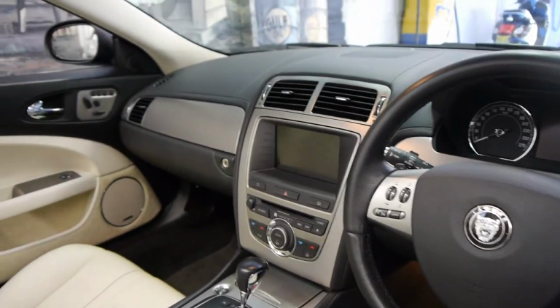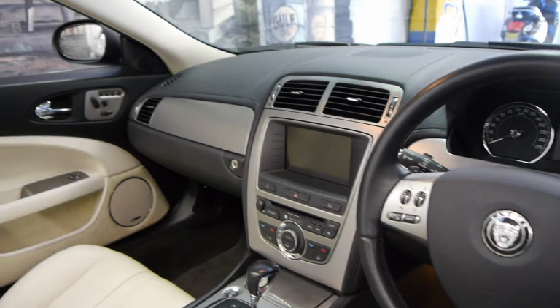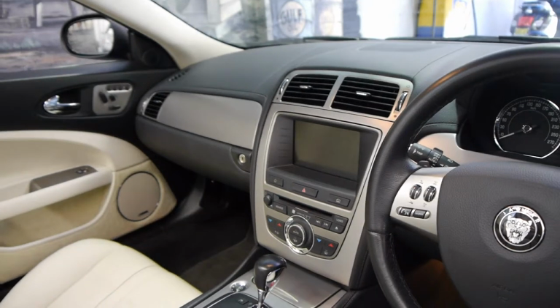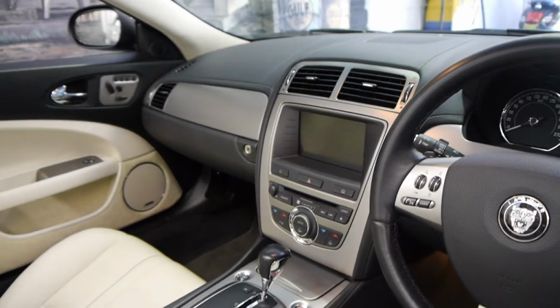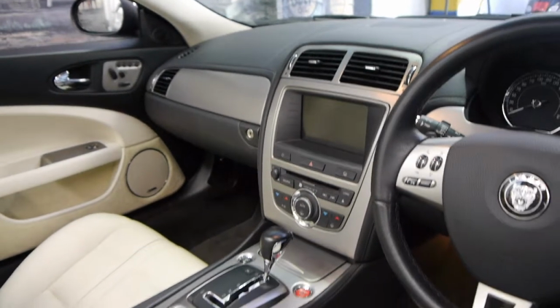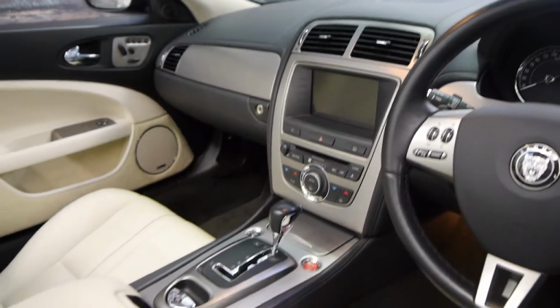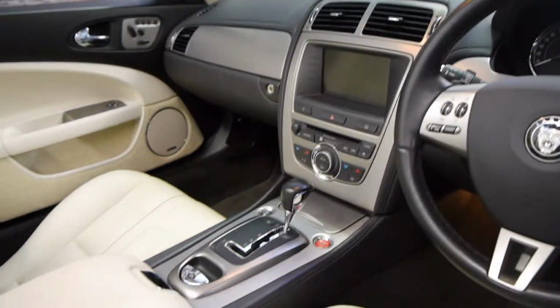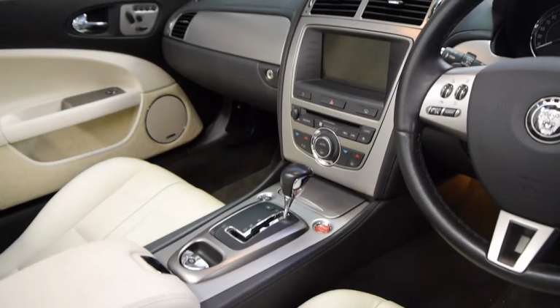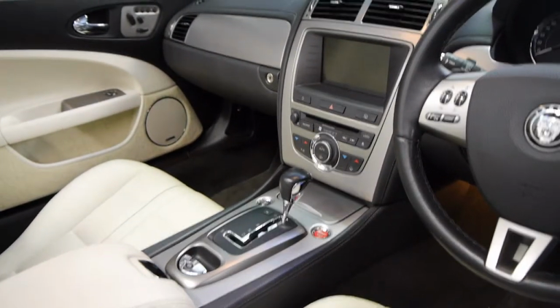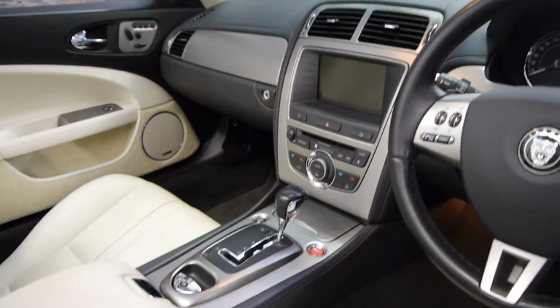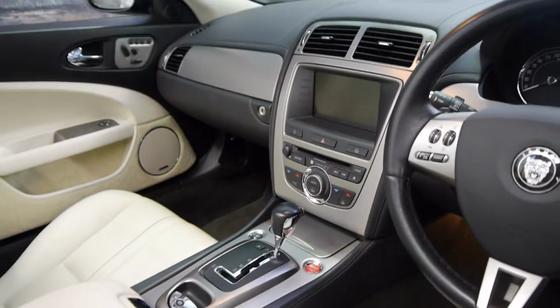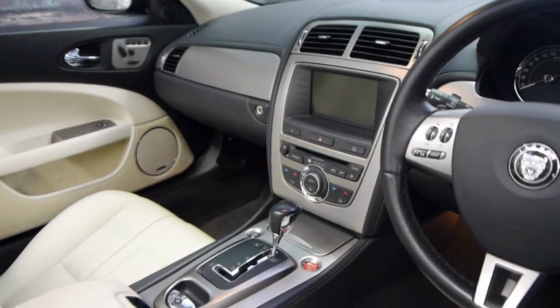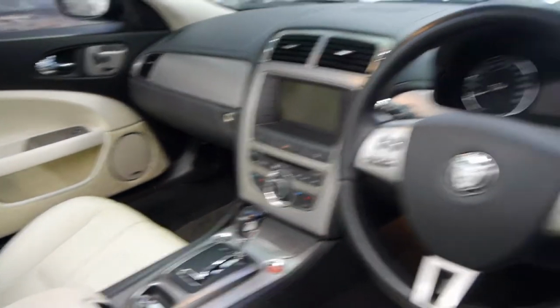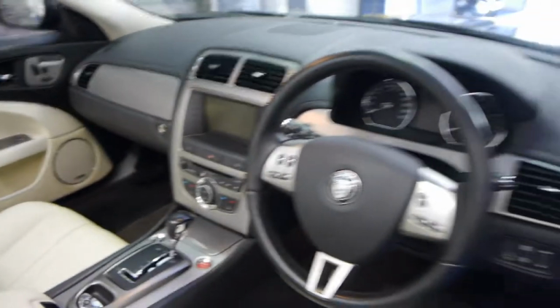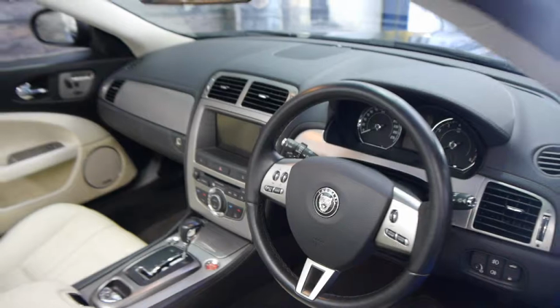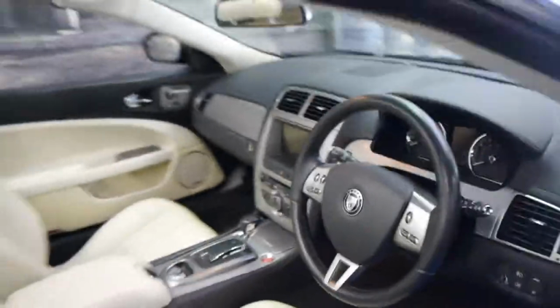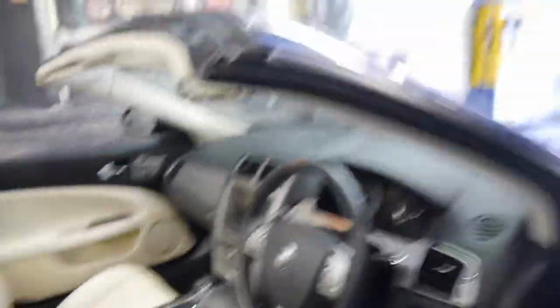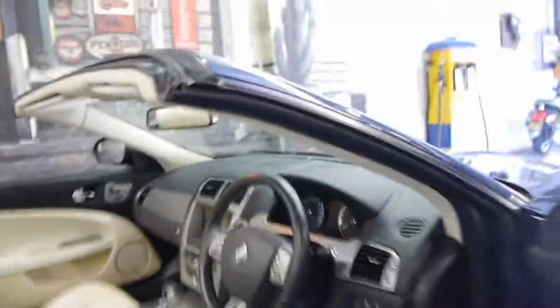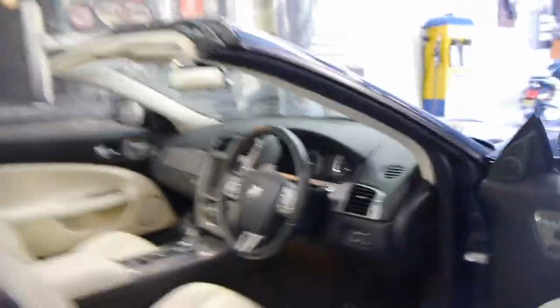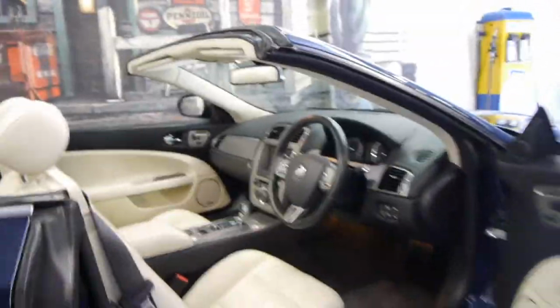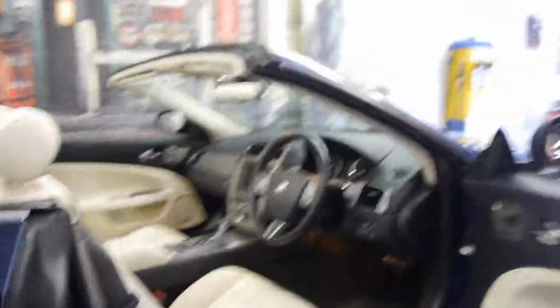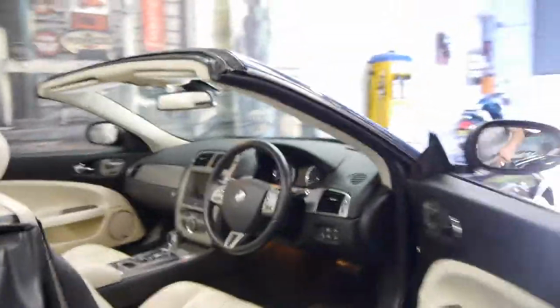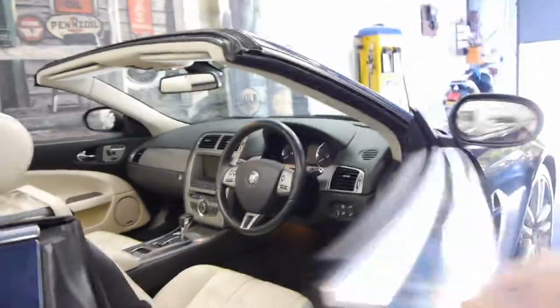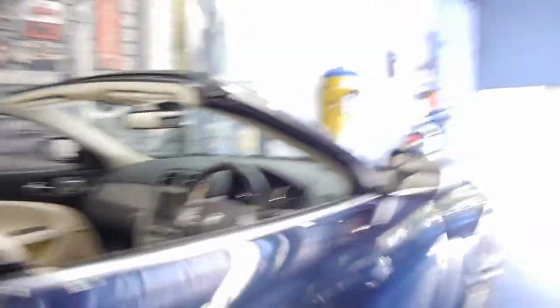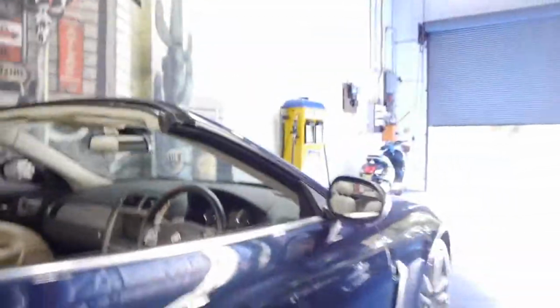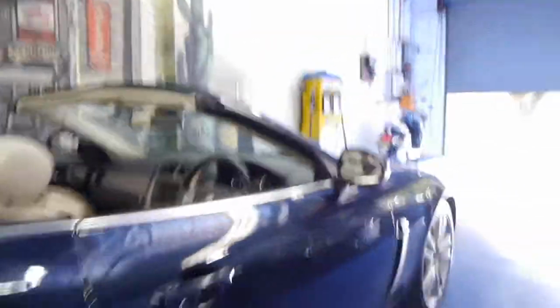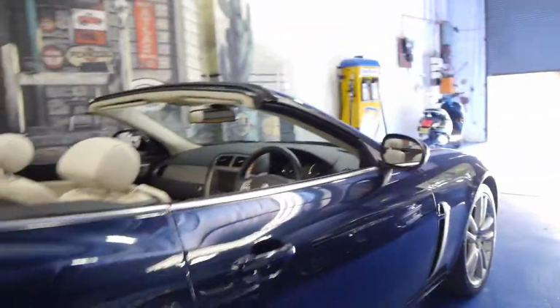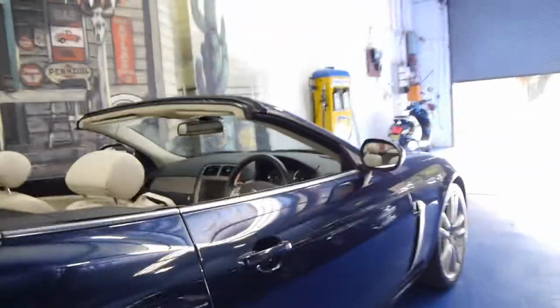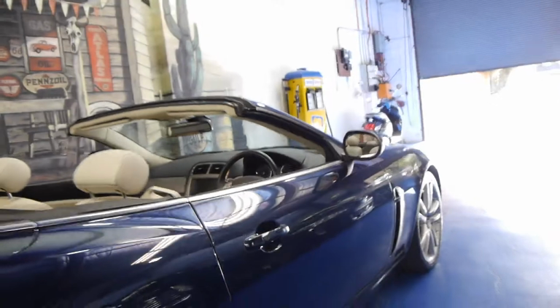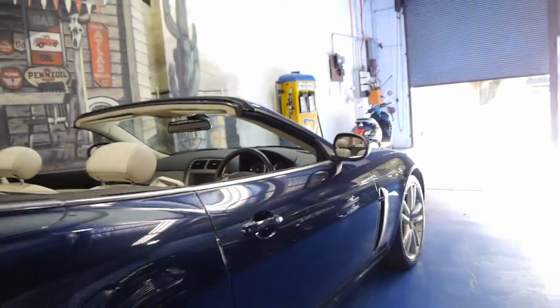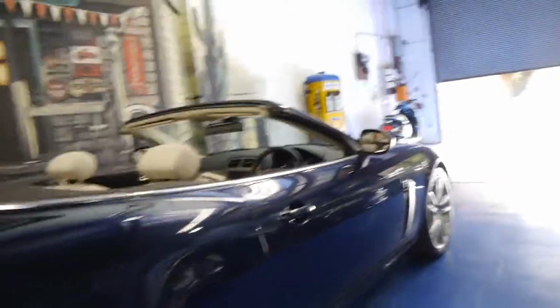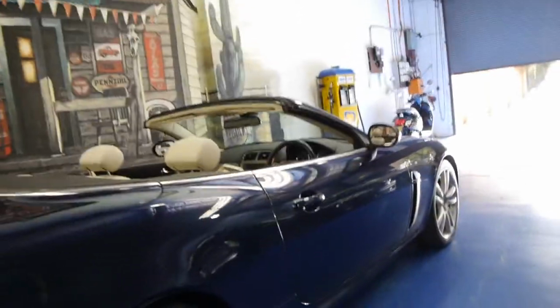It's got Bluetooth, it's got the very smooth automatic transmission. And they're beautiful to drive, they really are stunning cars, Jaguars always have been.